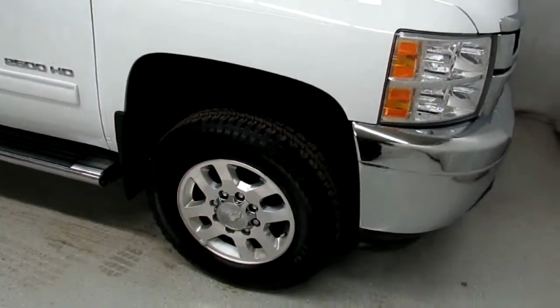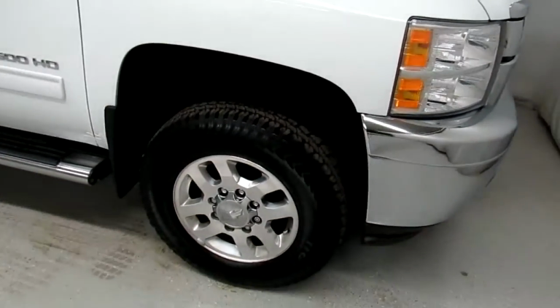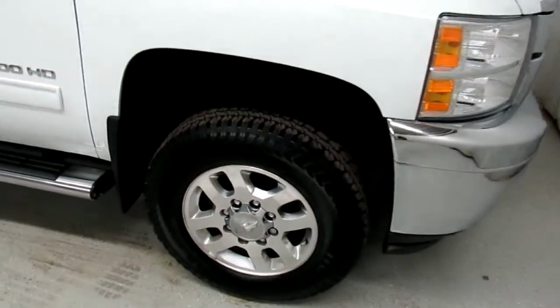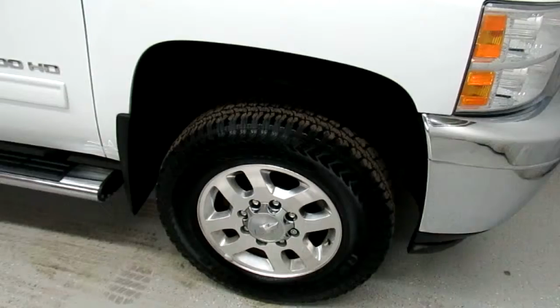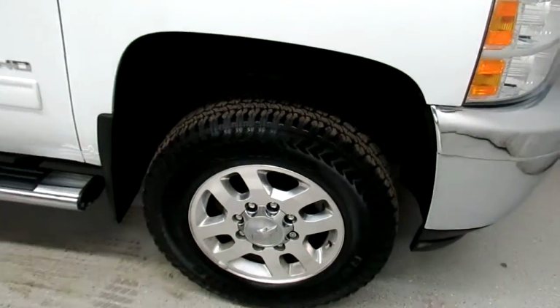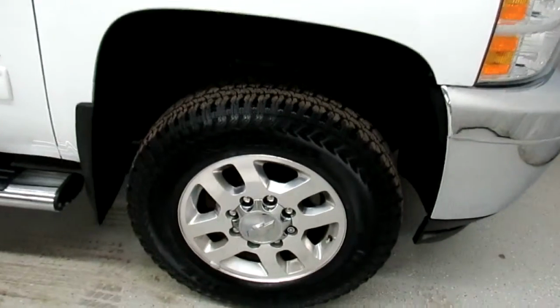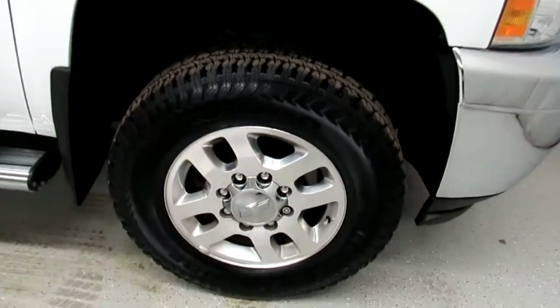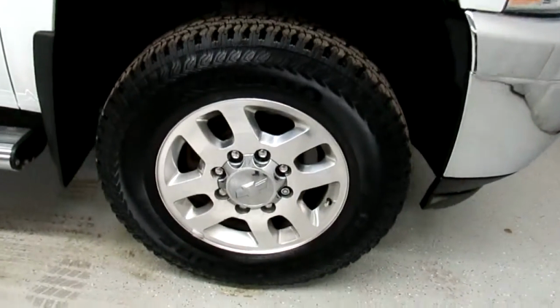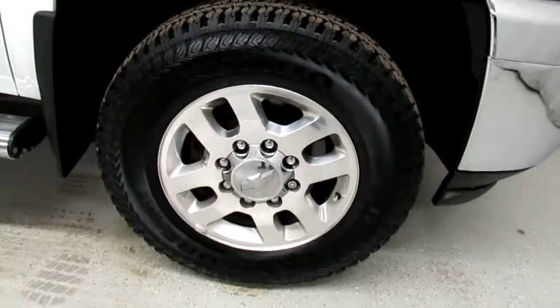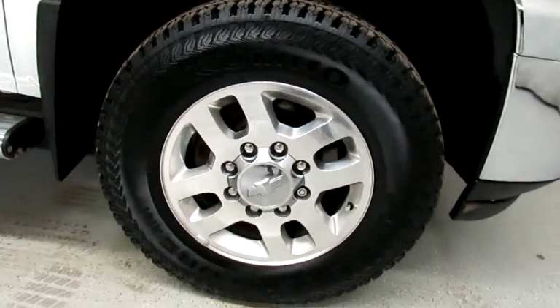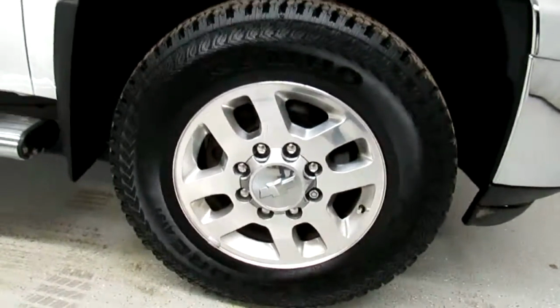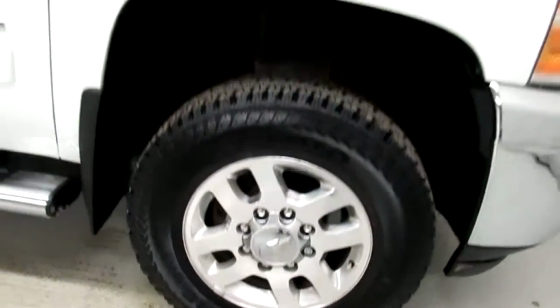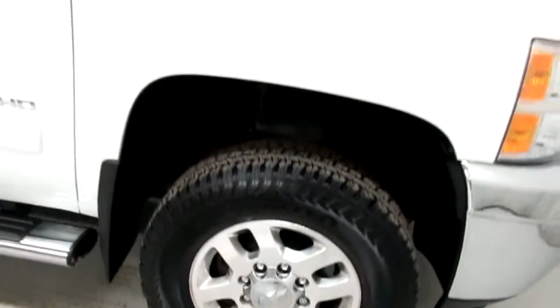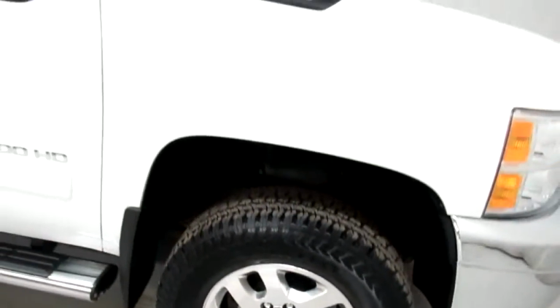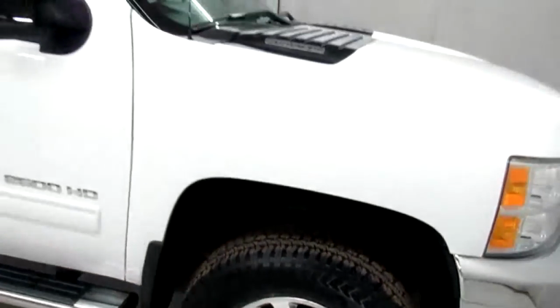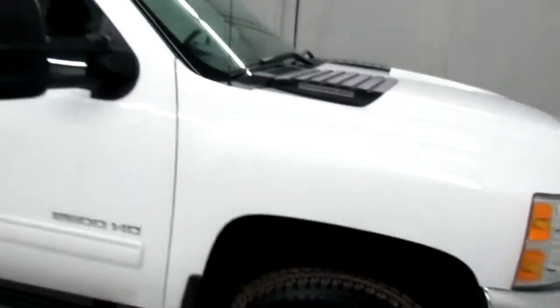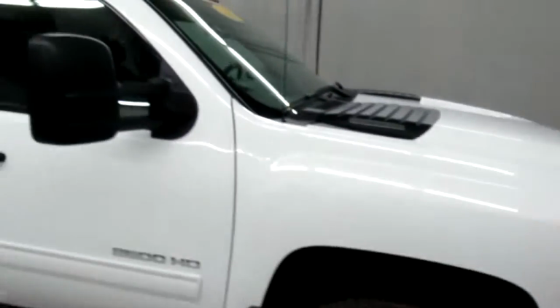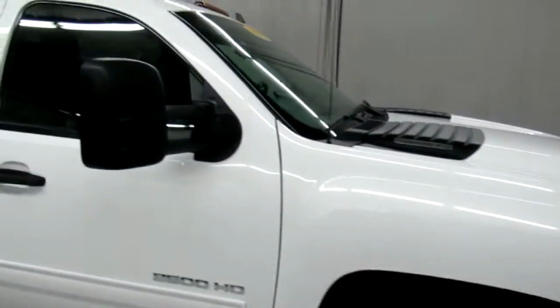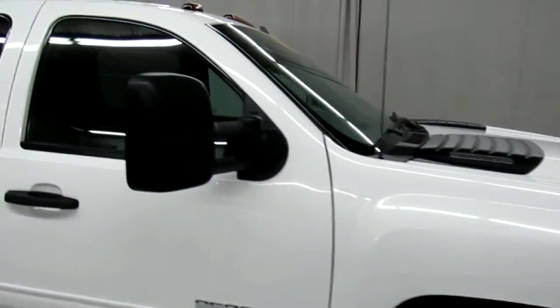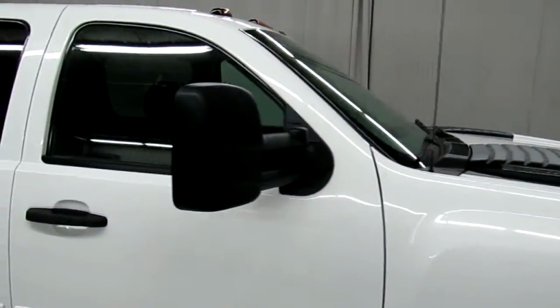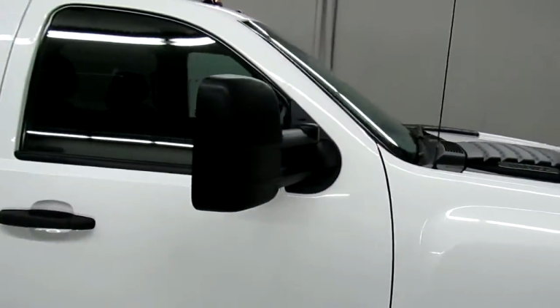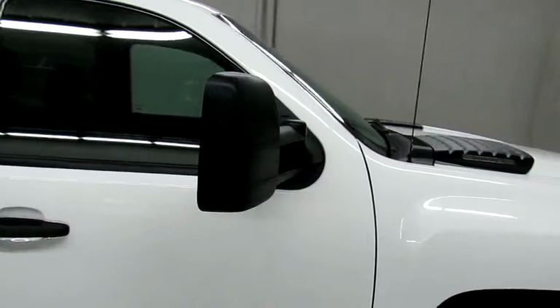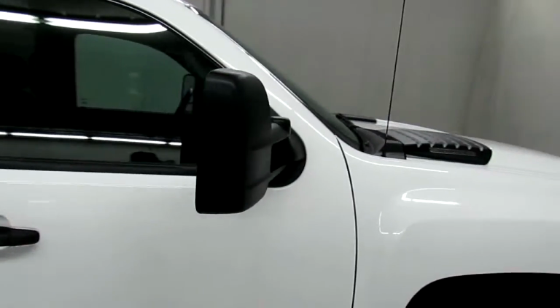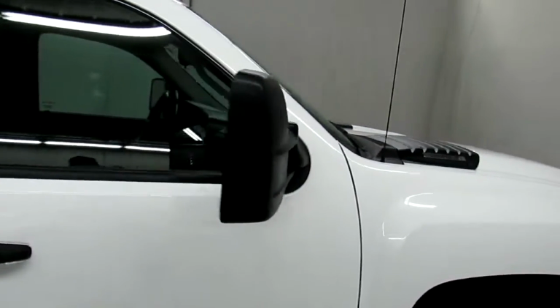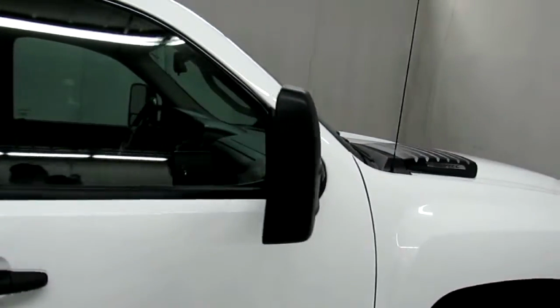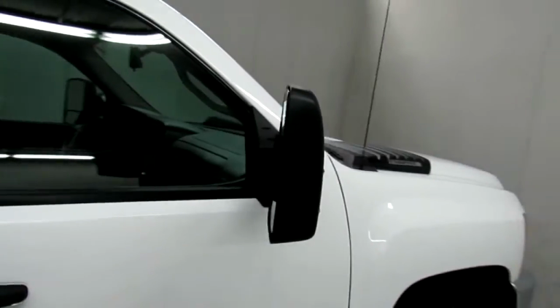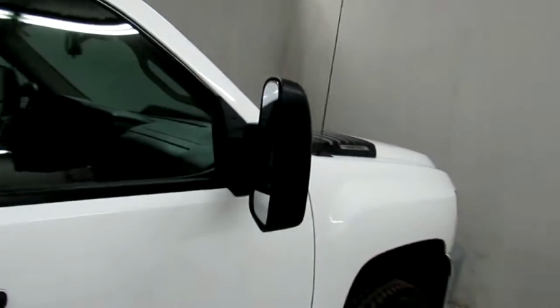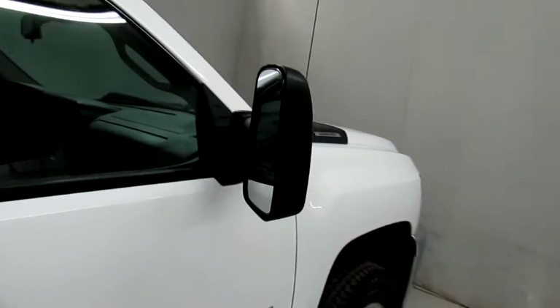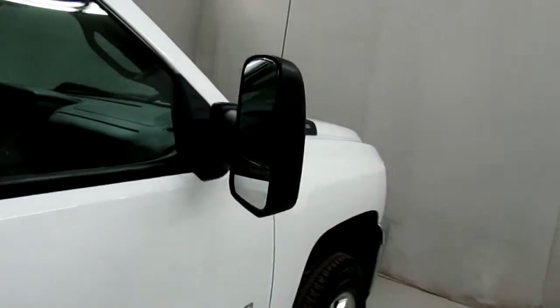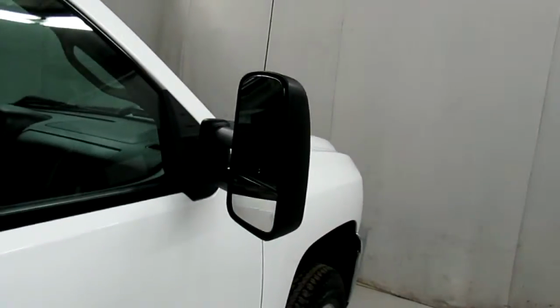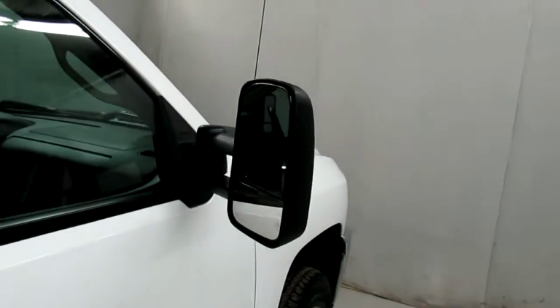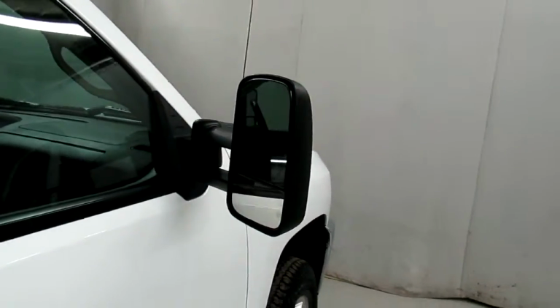Brand new tires, 18 inch alloy wheels, manual folding mirrors — and they also extend for trailers.